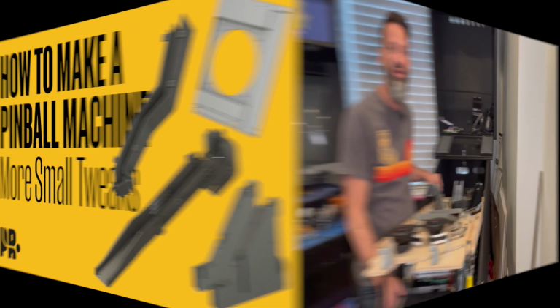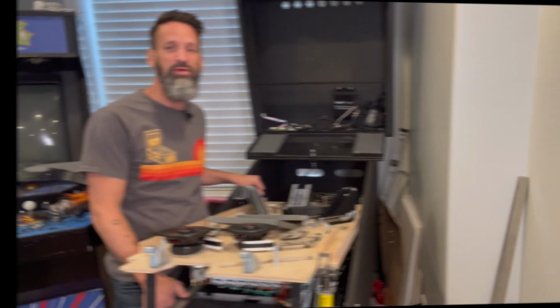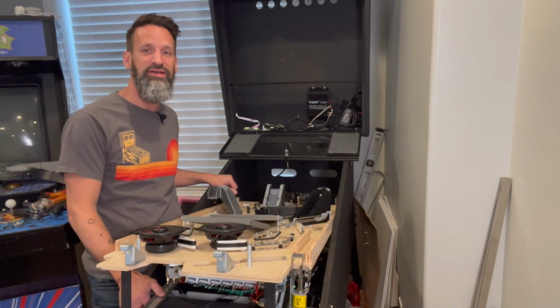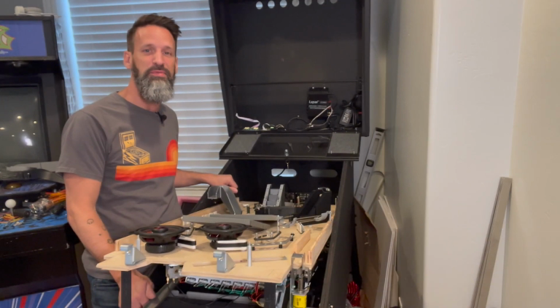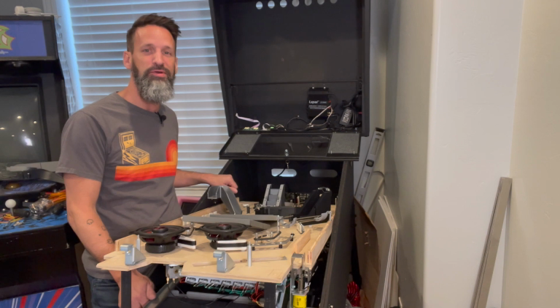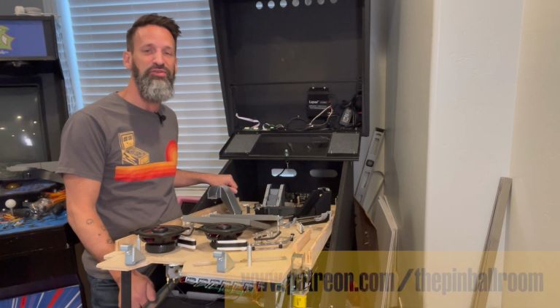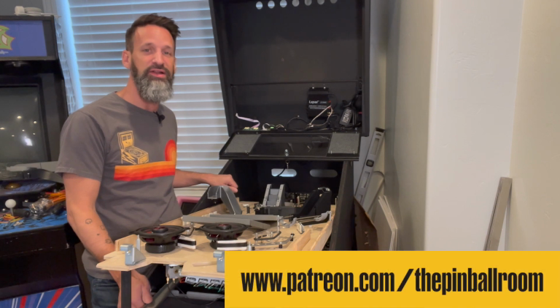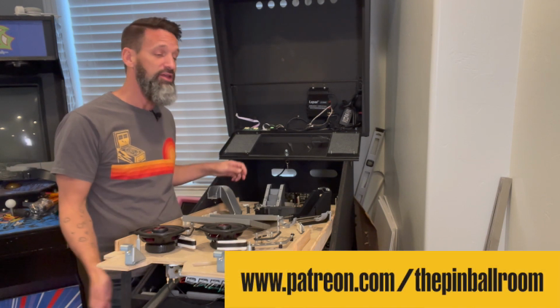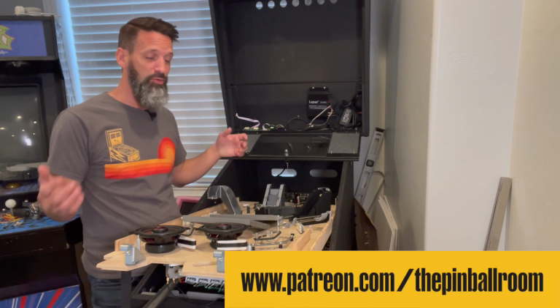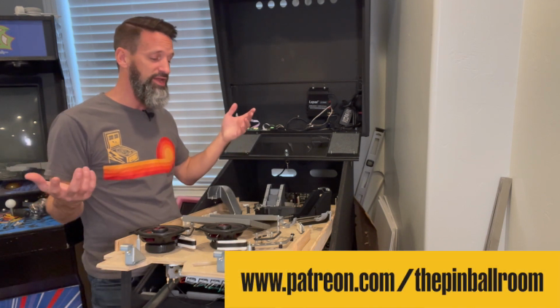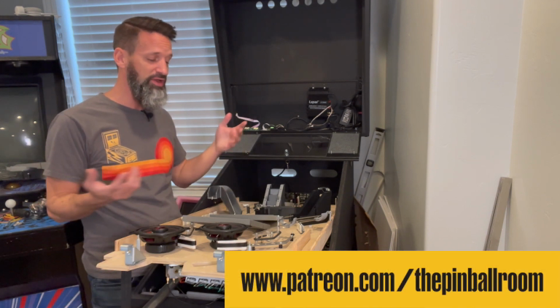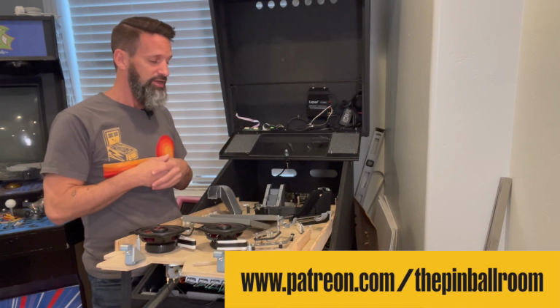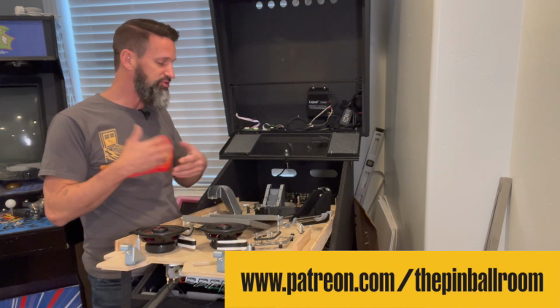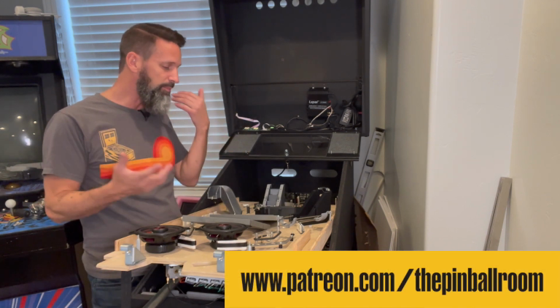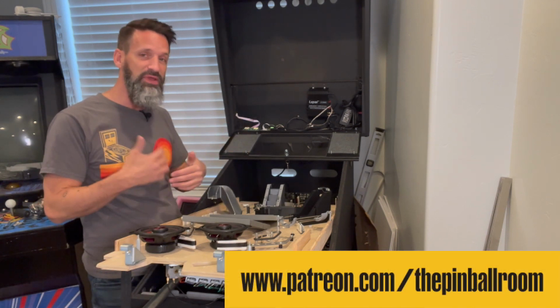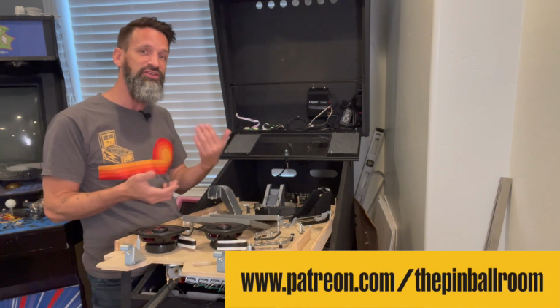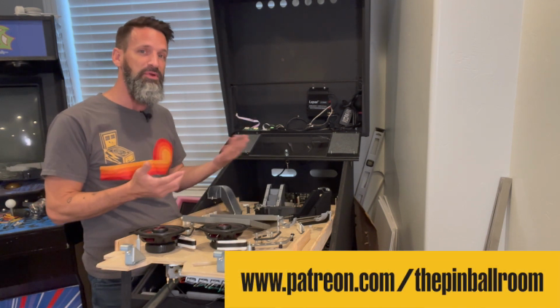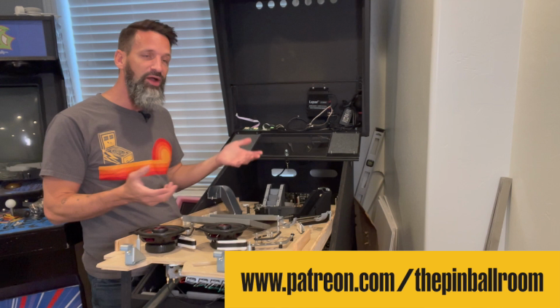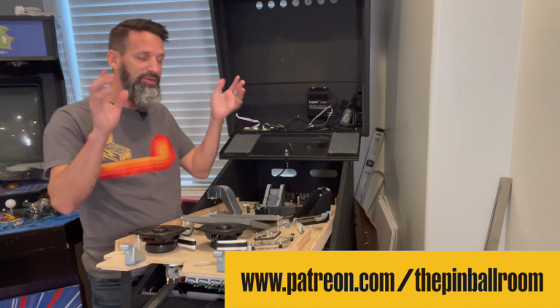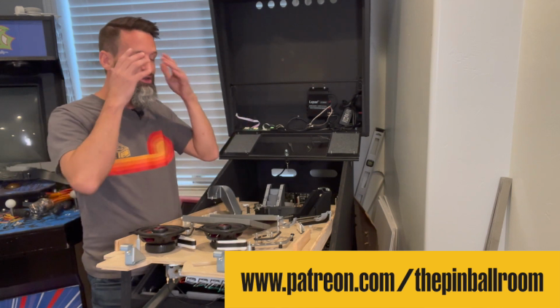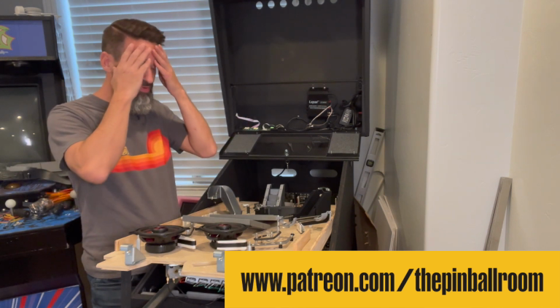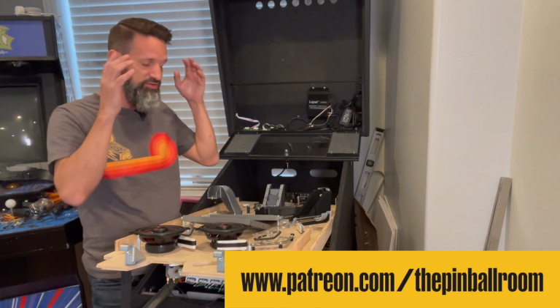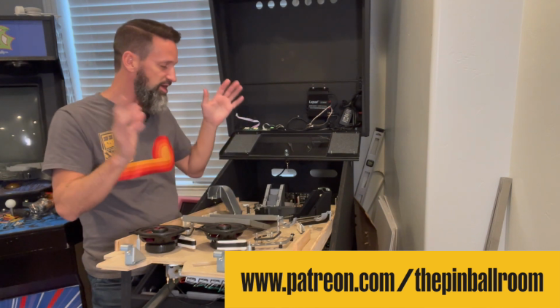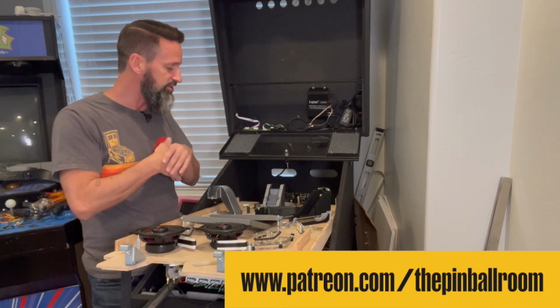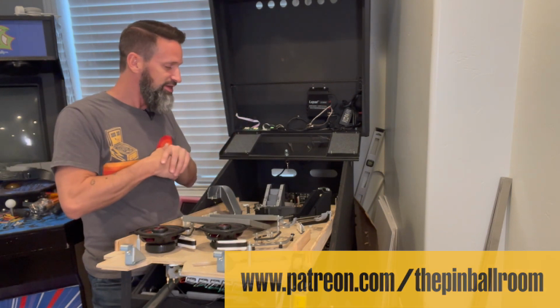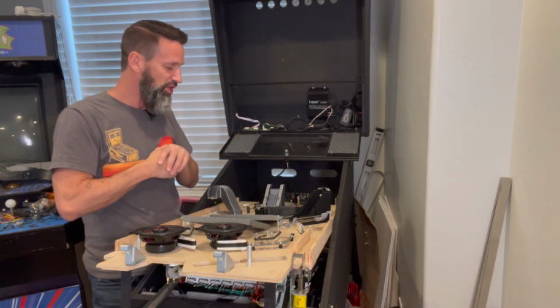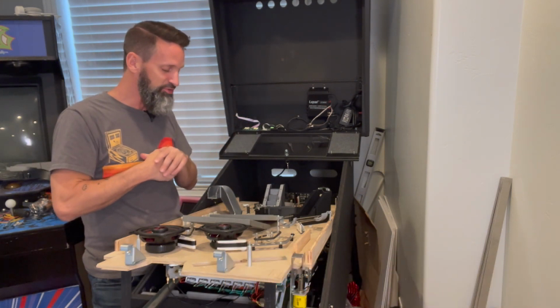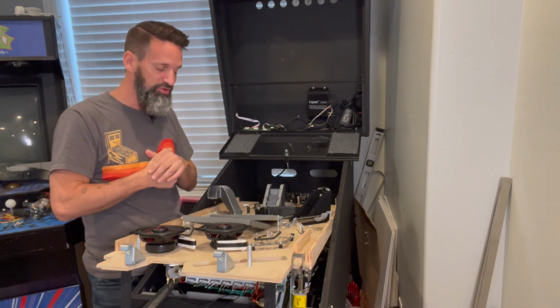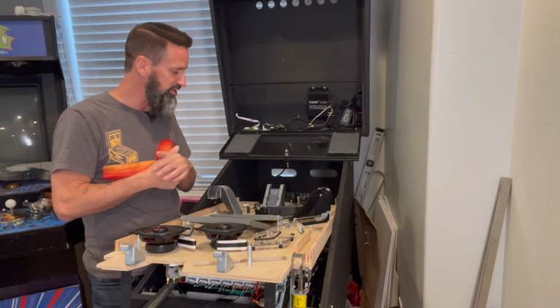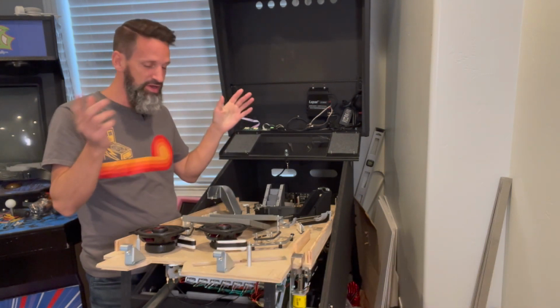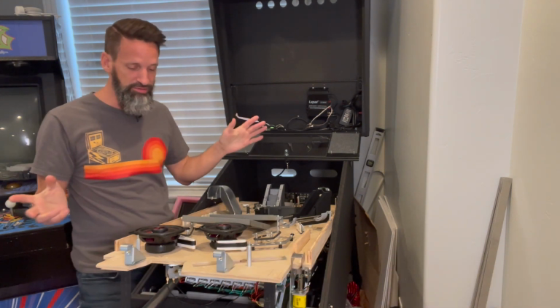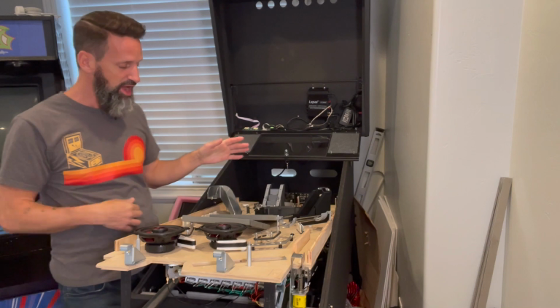Hey everybody, welcome back. Steve from the Pinball Room, thanks for joining. Short one today — just want to get you caught up on some of the other things I was chipping away at while I was being cursed by the CNC gods and all that was being so frustrating. I didn't sit around idle.